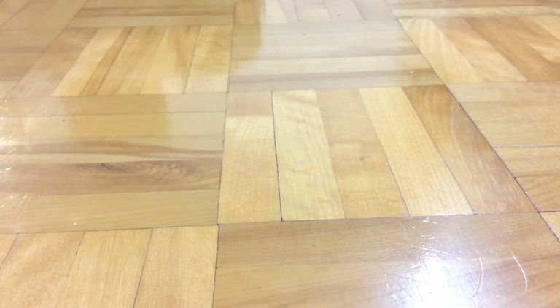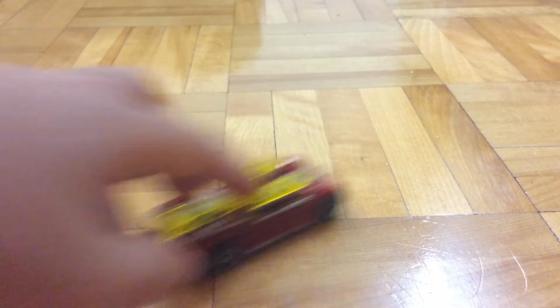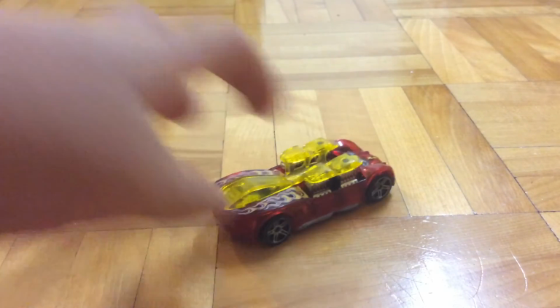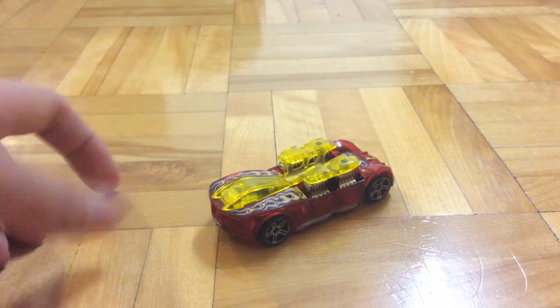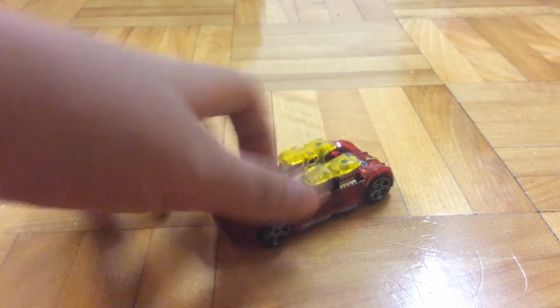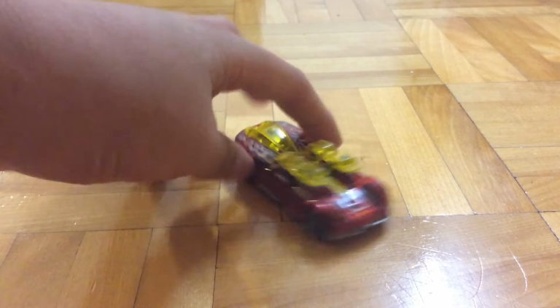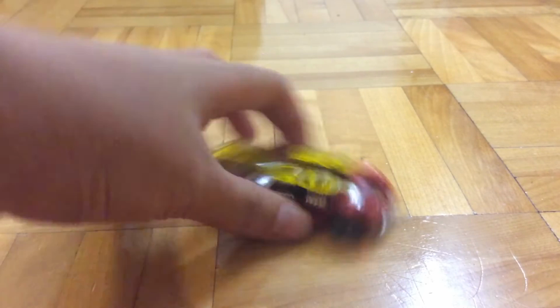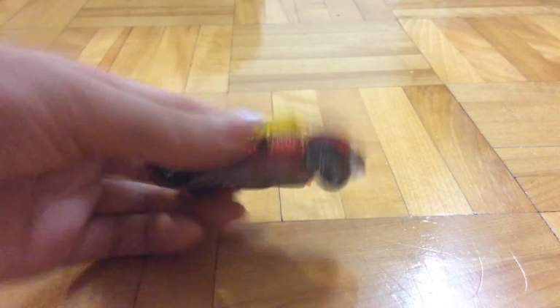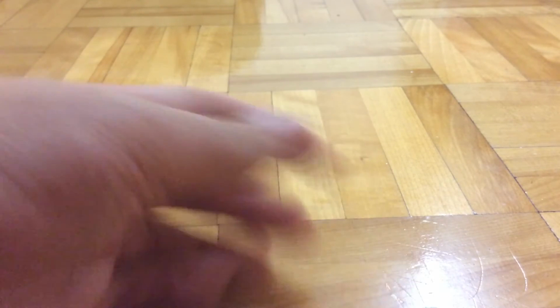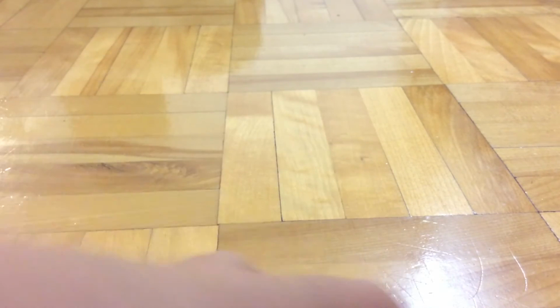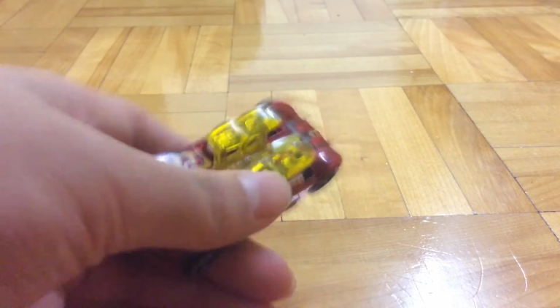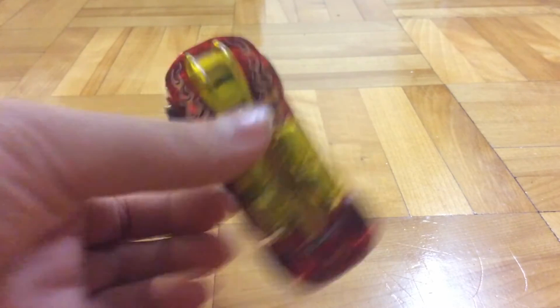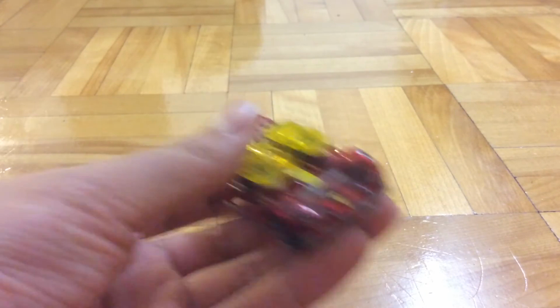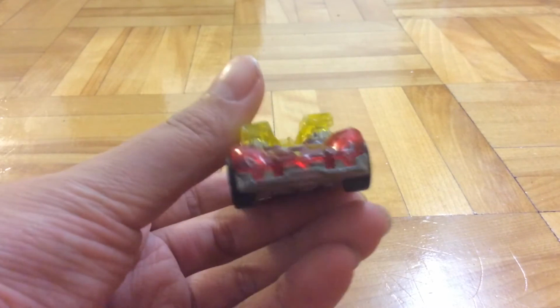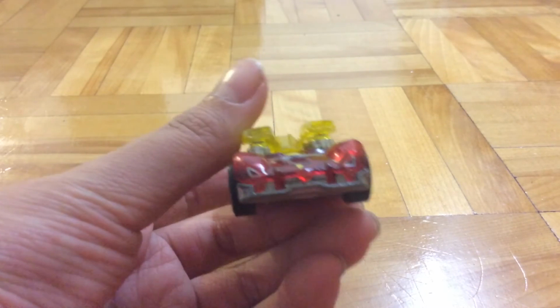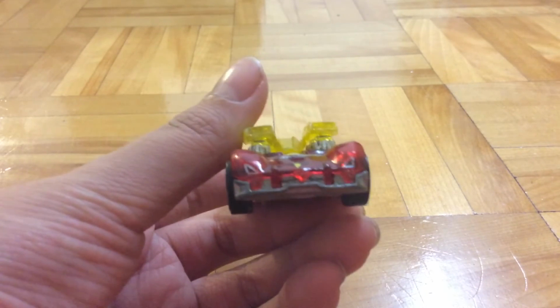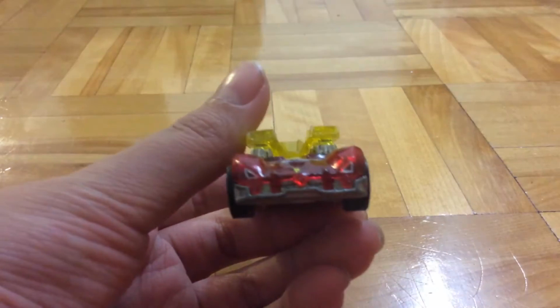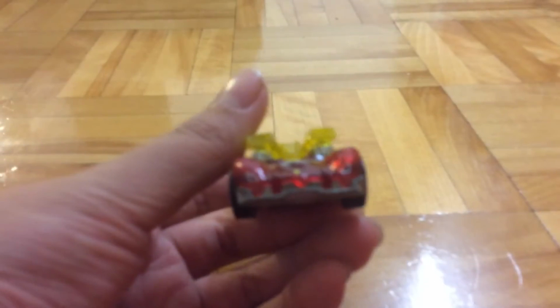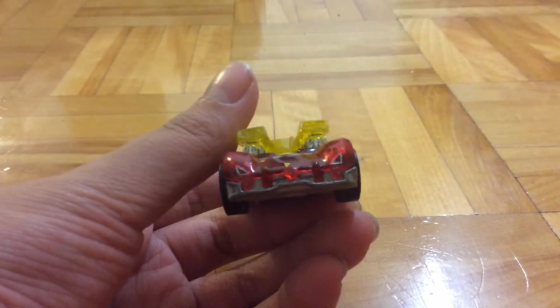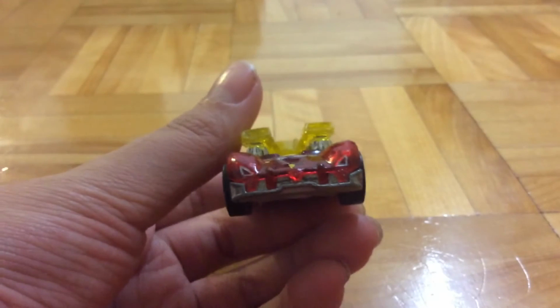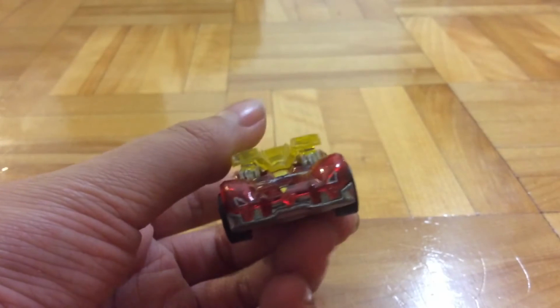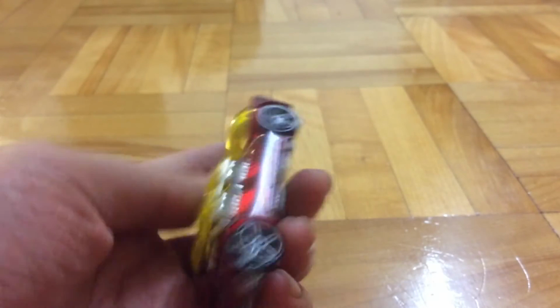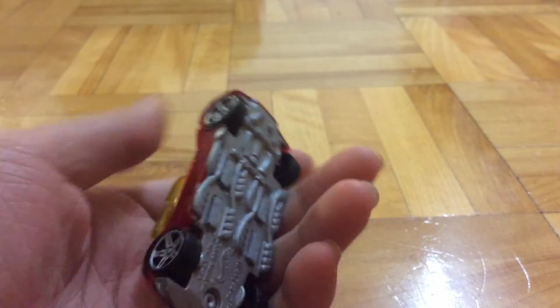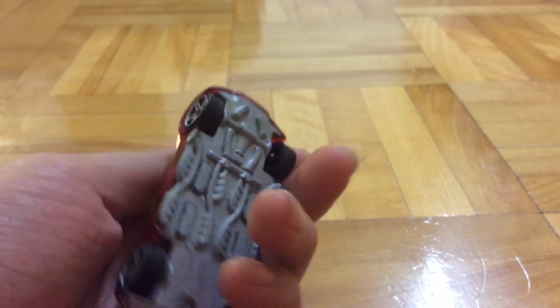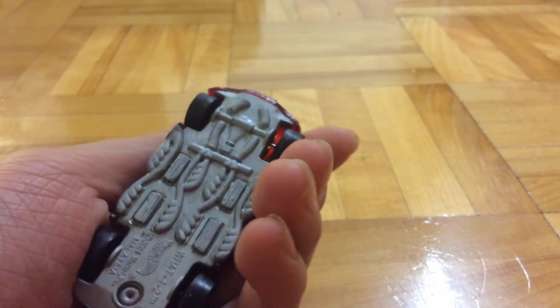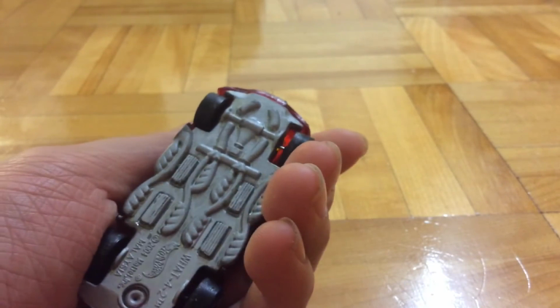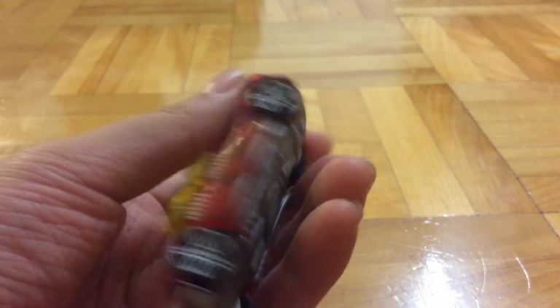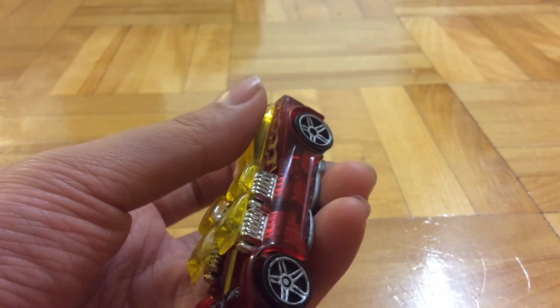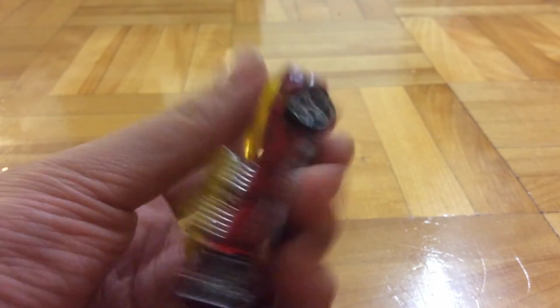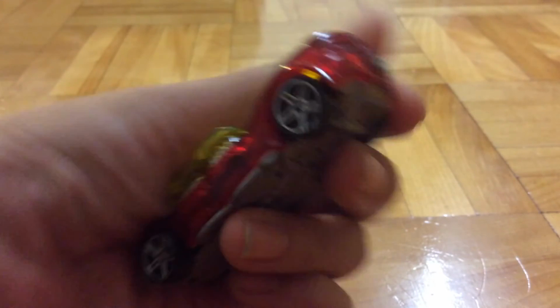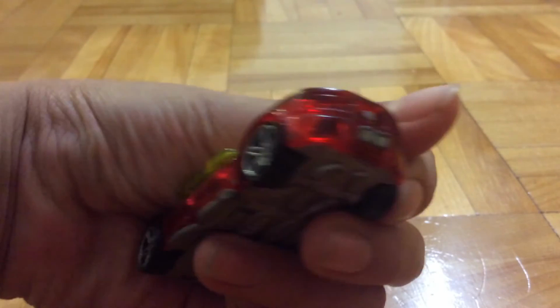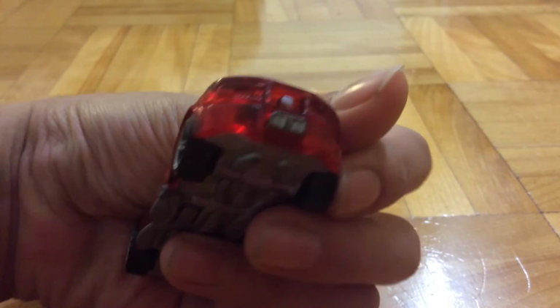Next up is this Wat42. I already managed to pull off the headlights right here. Painted the base and the wheels and the rear.